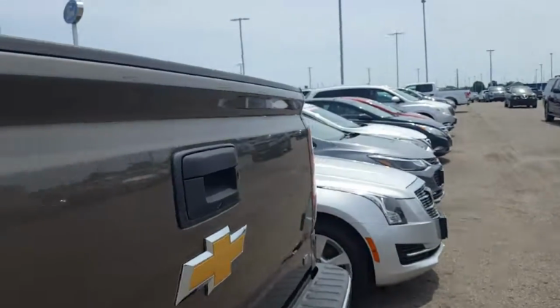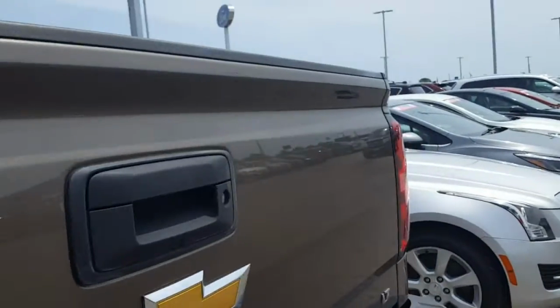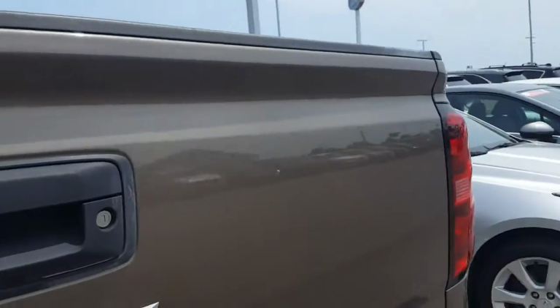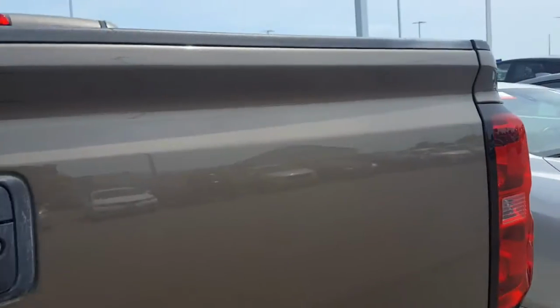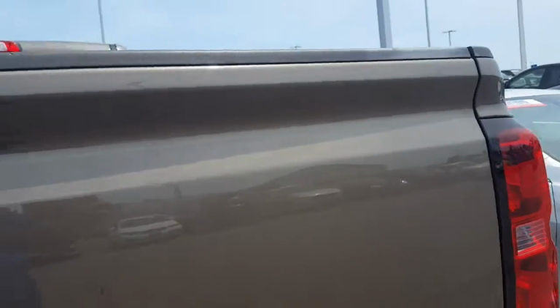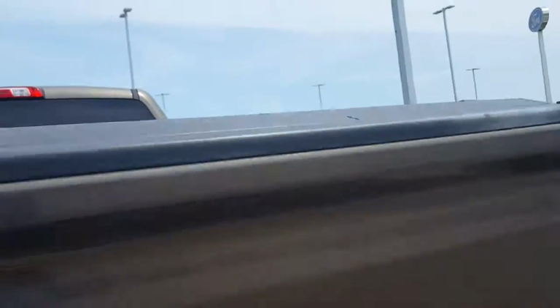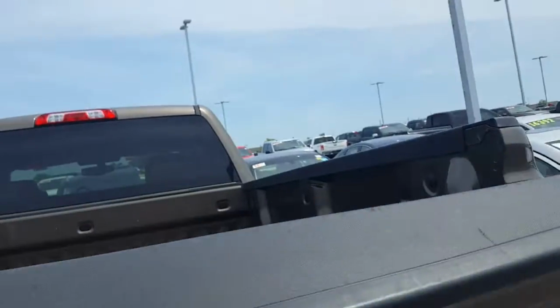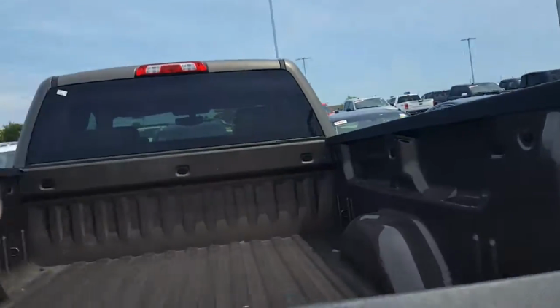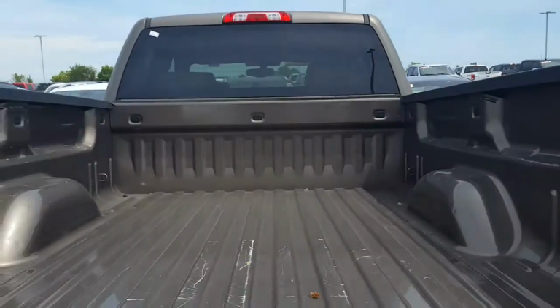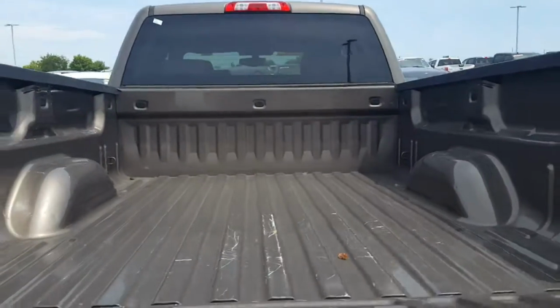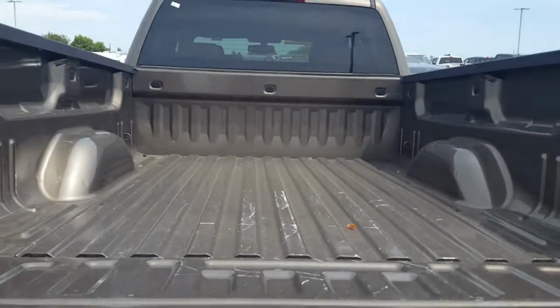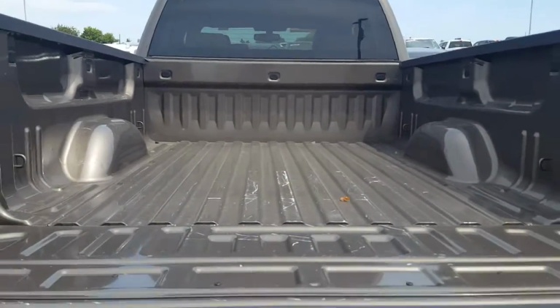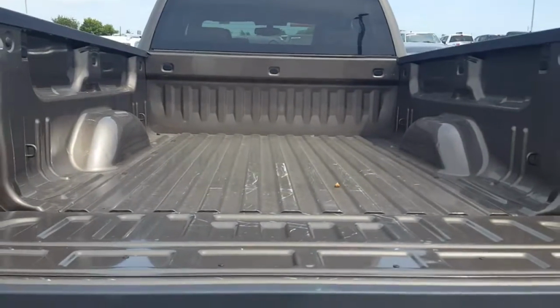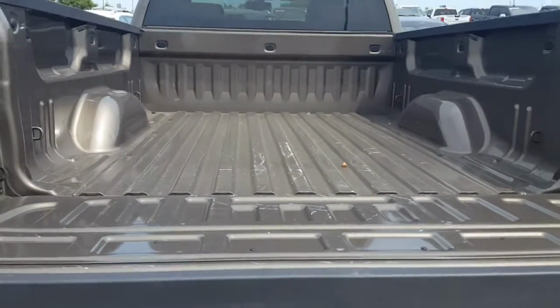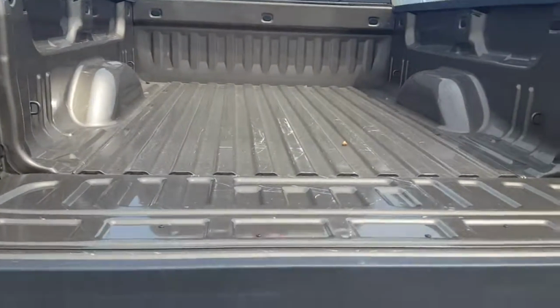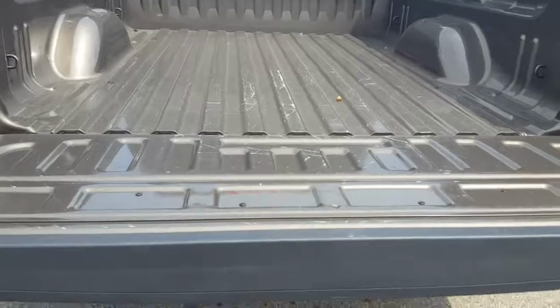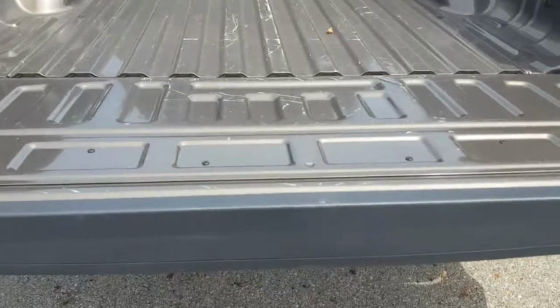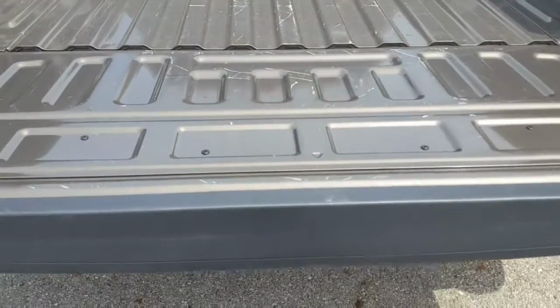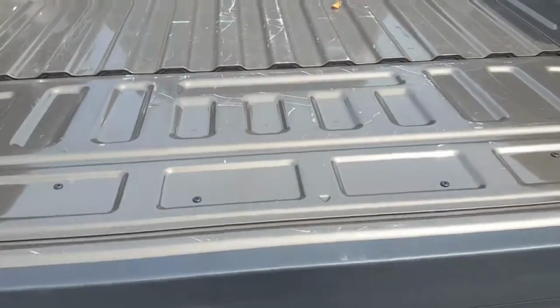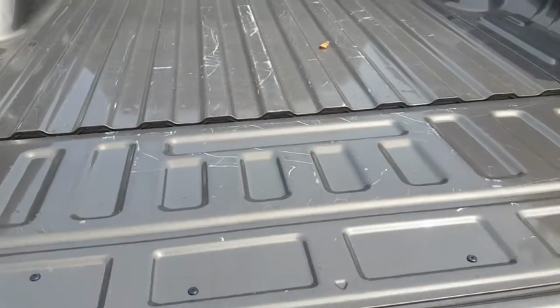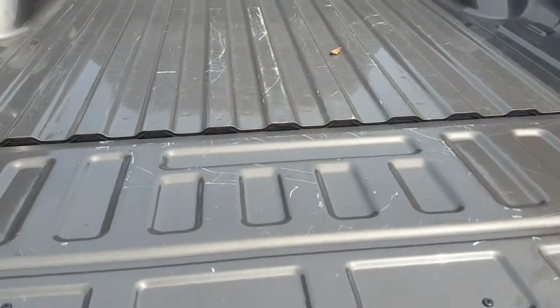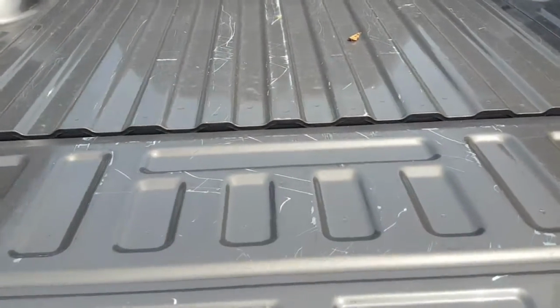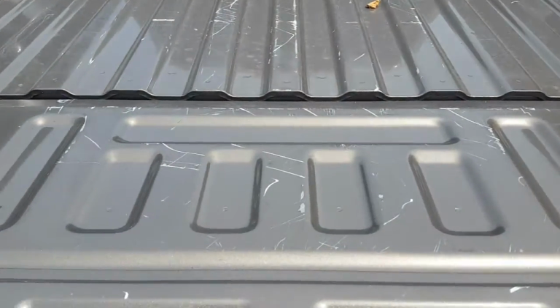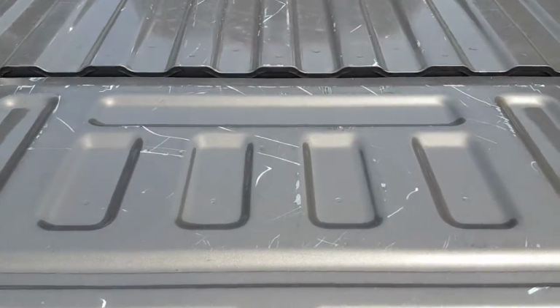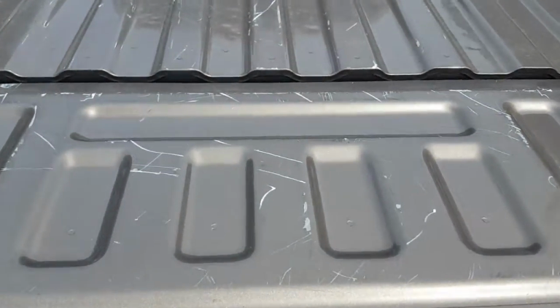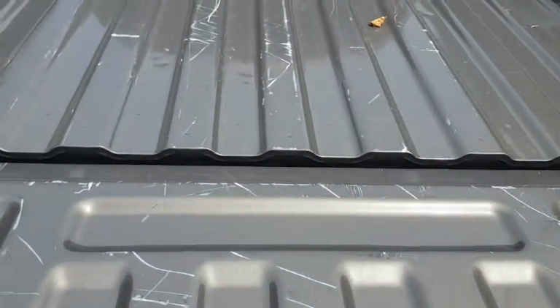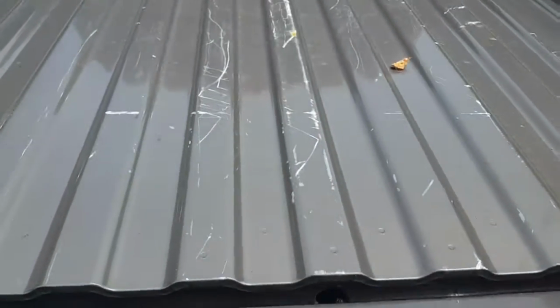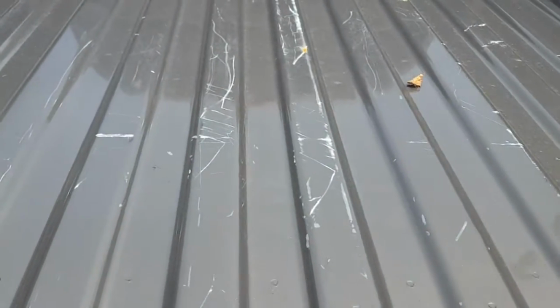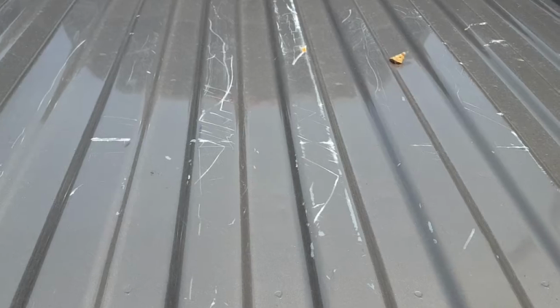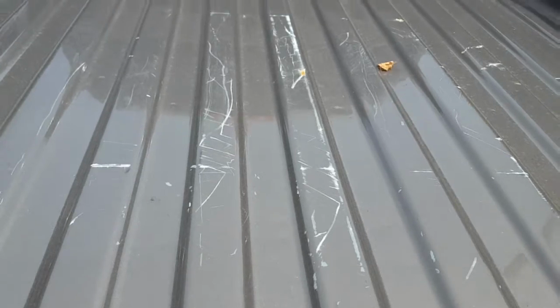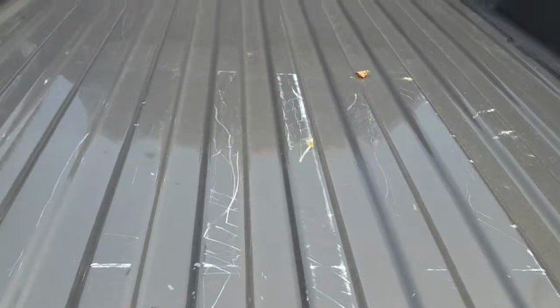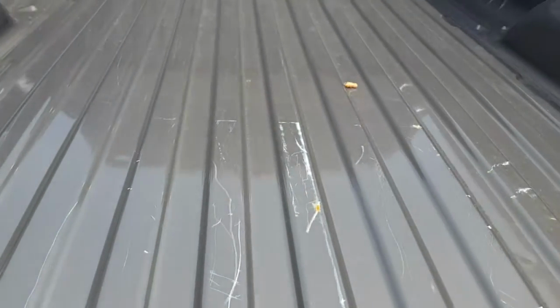Let me open up this tailgate for you. Here's a better shot of the tailgate. So, there are some scratches on it as well as the bed, but it doesn't look like it goes too far.